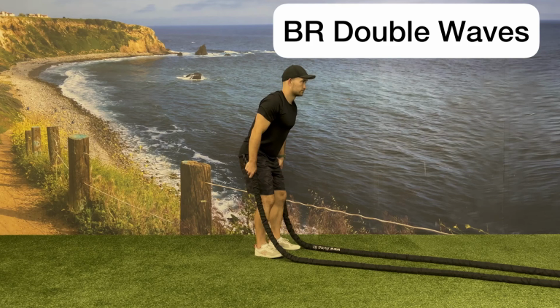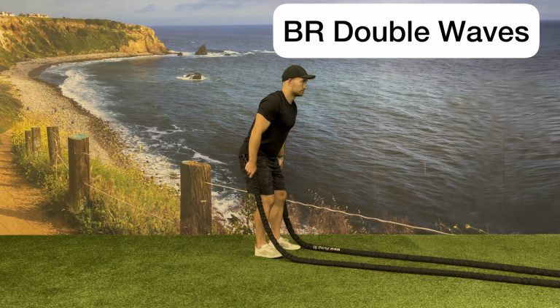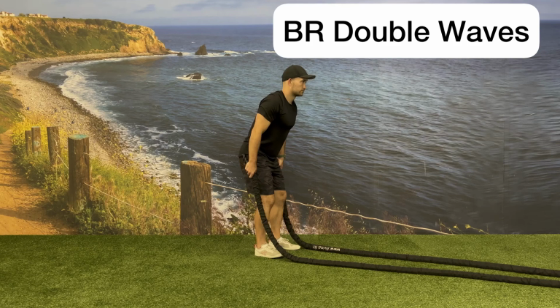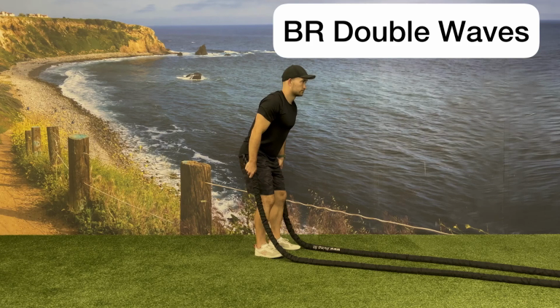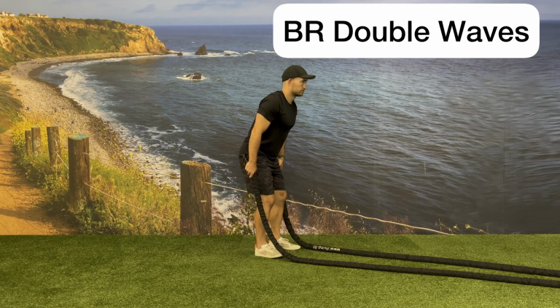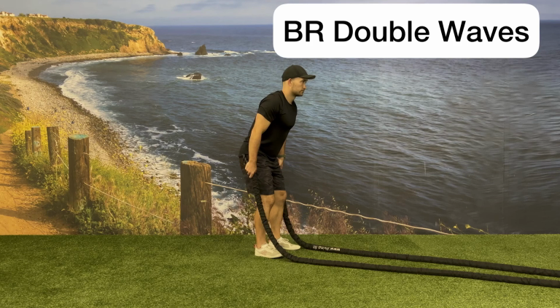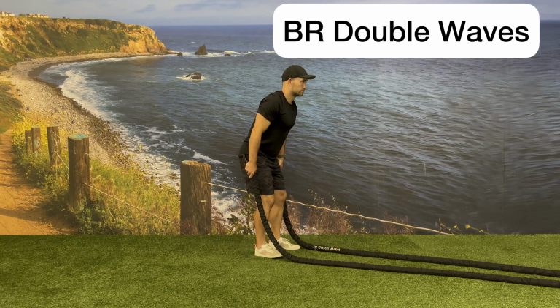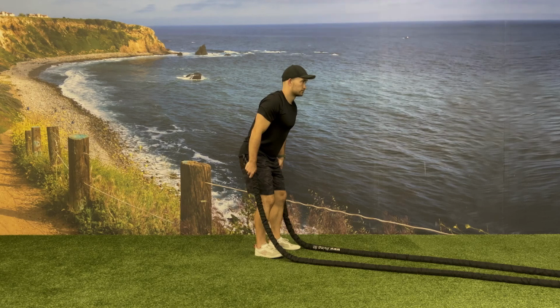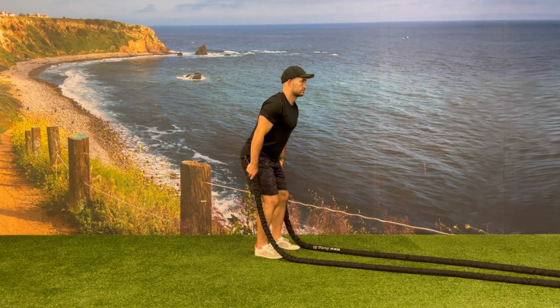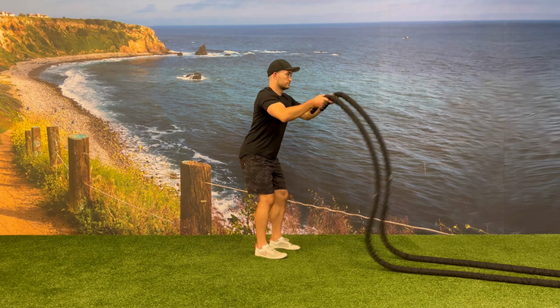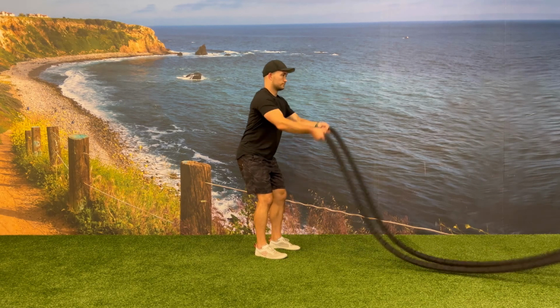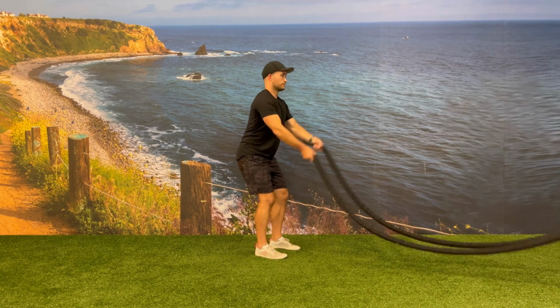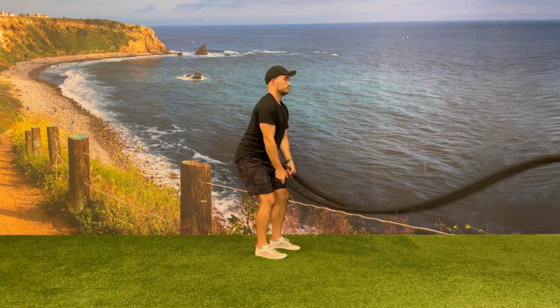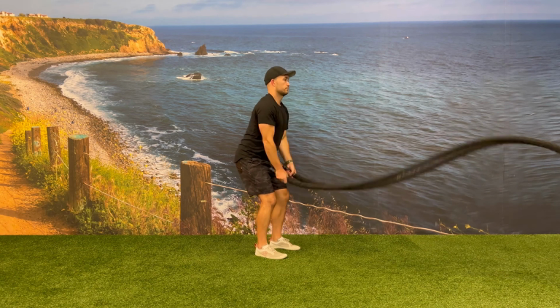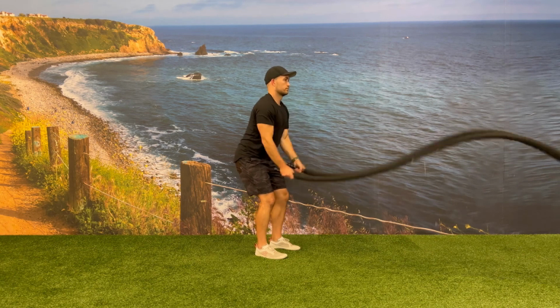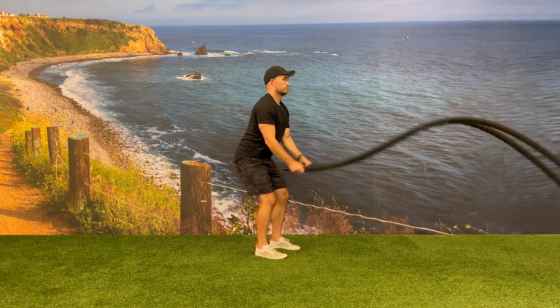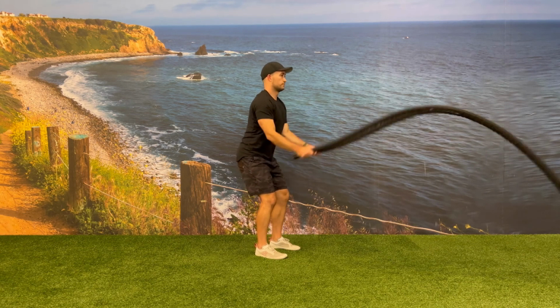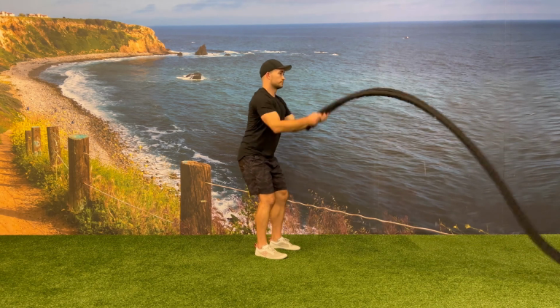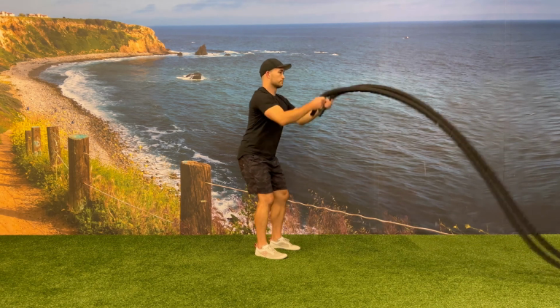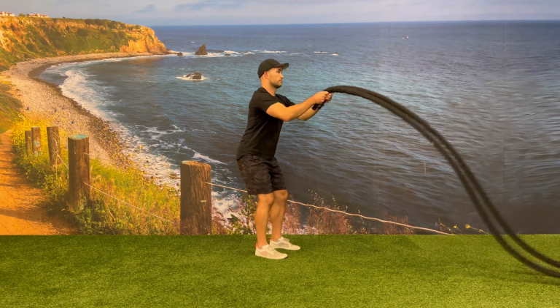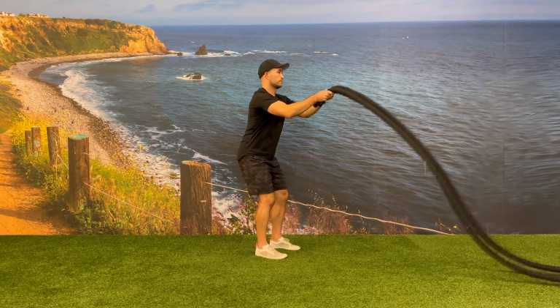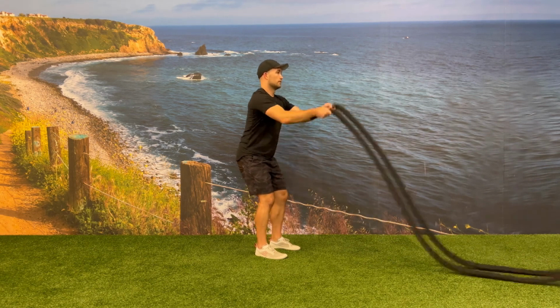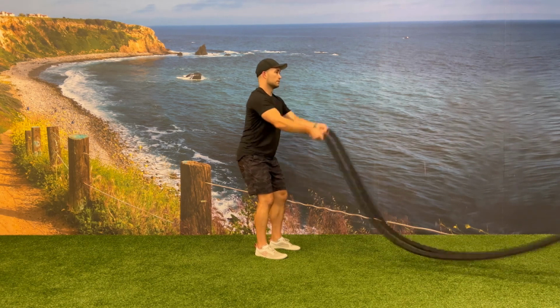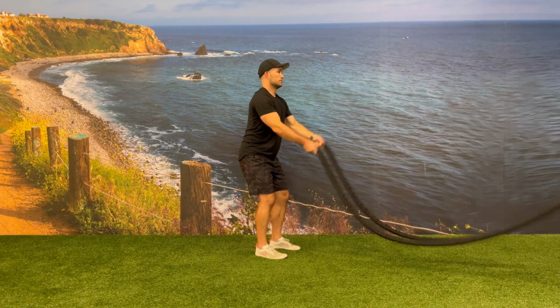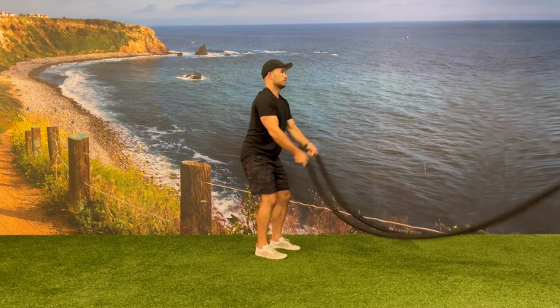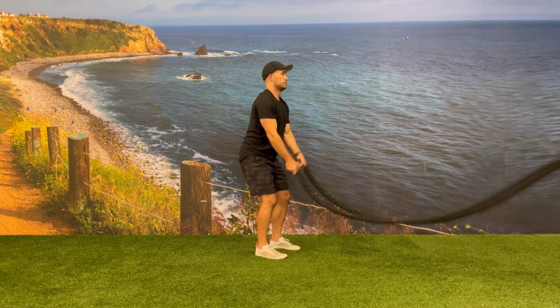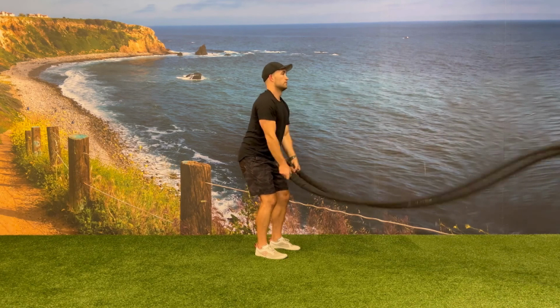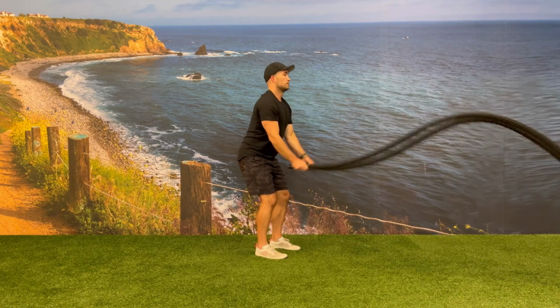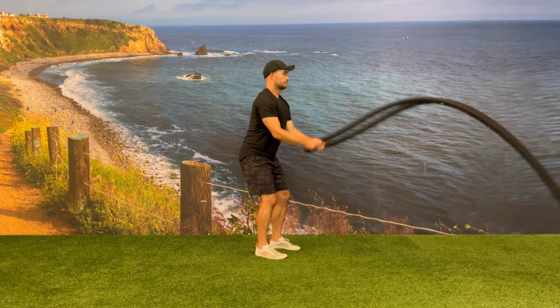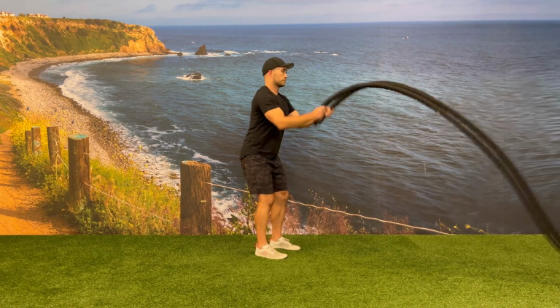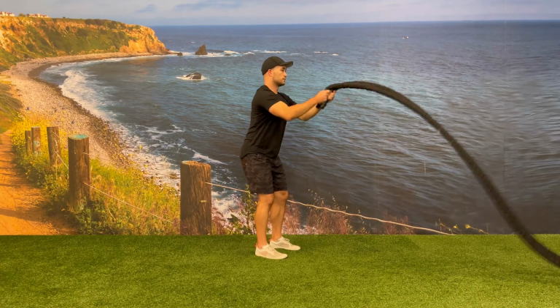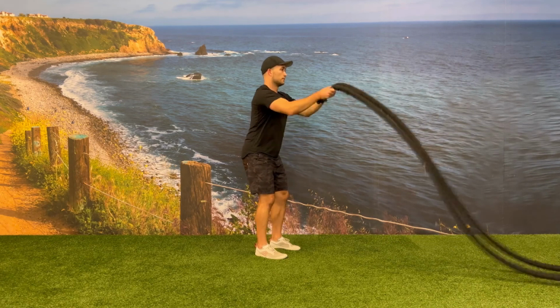Begin in the correct starting position with your feet next to the battle ropes as you're leaving the ground. Raise both arms at the same time, bringing your hands up to shoulder height, and on the way down bend the elbow and snap the wrist, bringing the wave of the battle rope all the way down to the battle rope post.